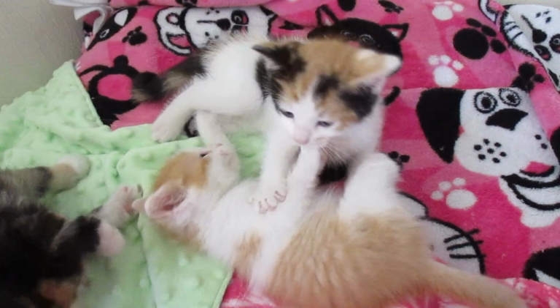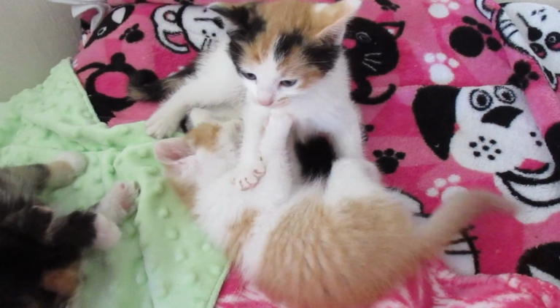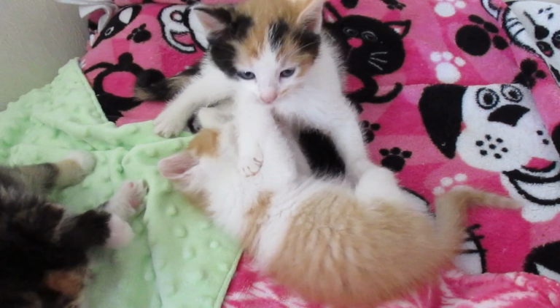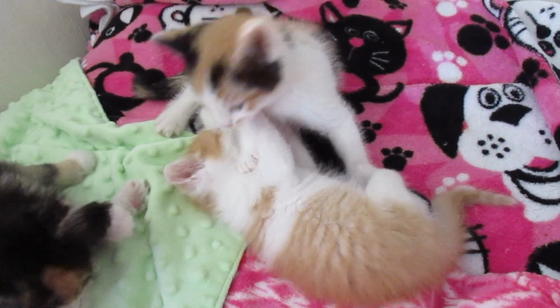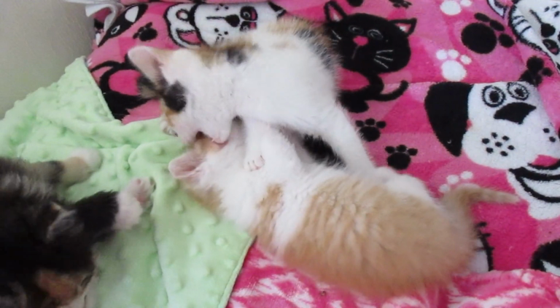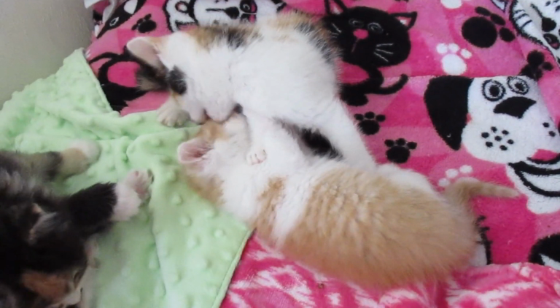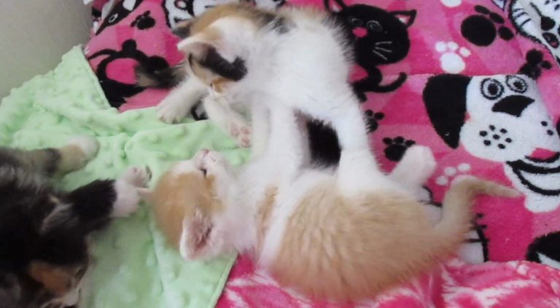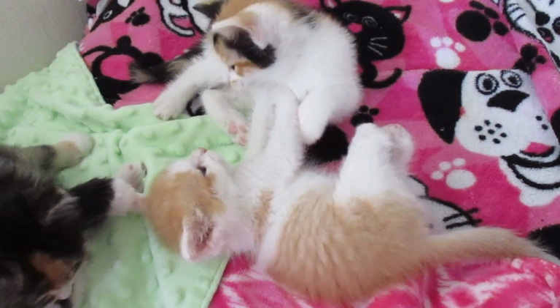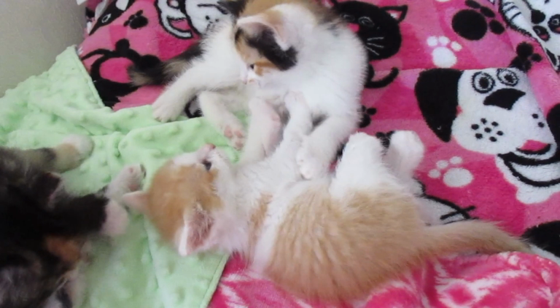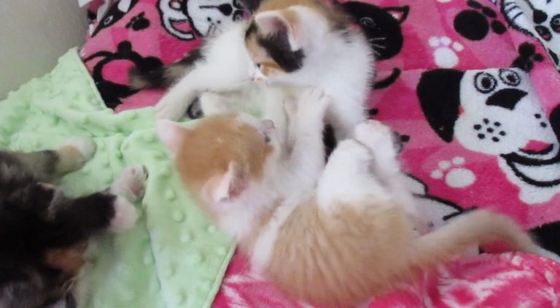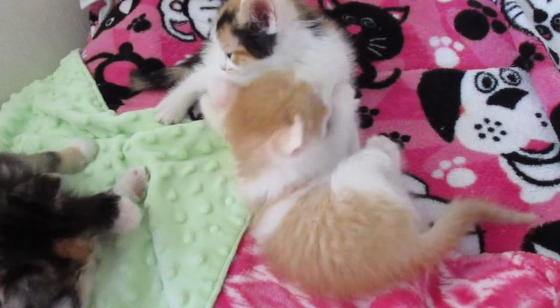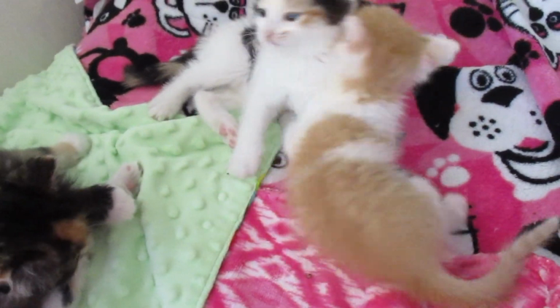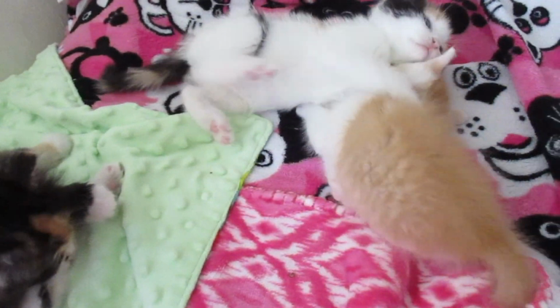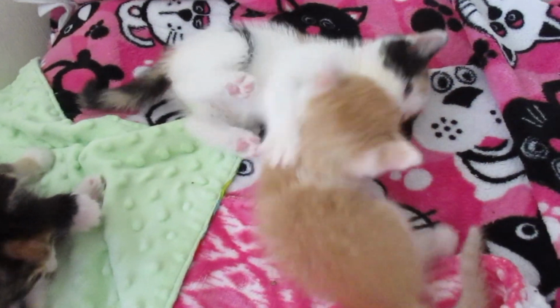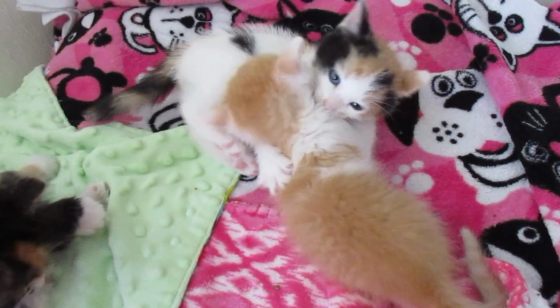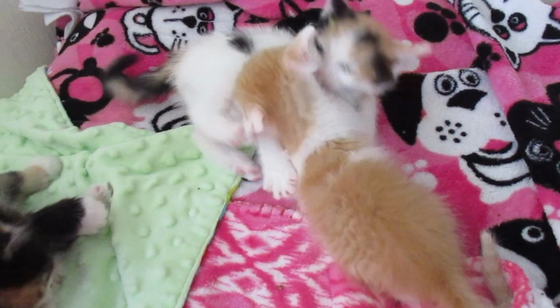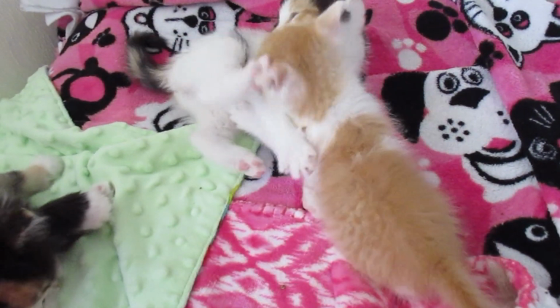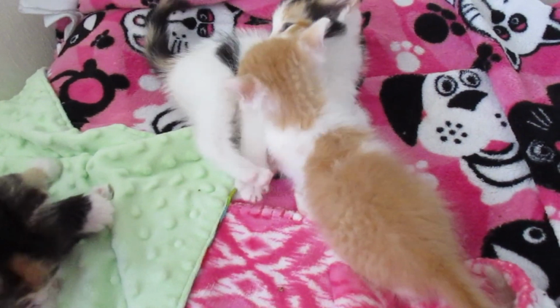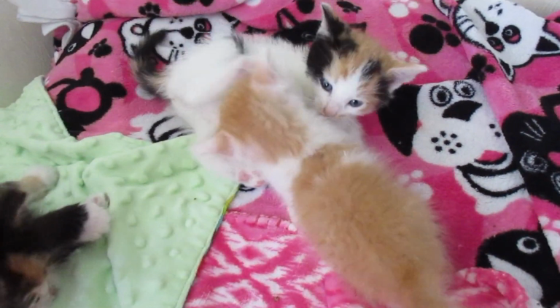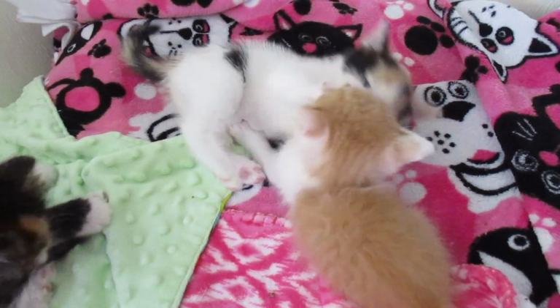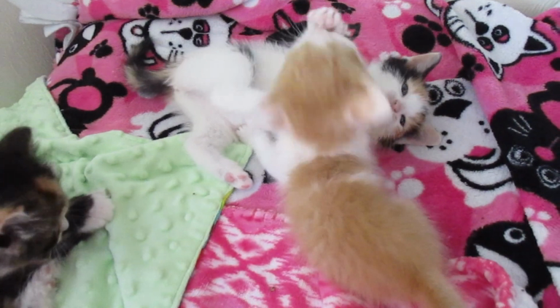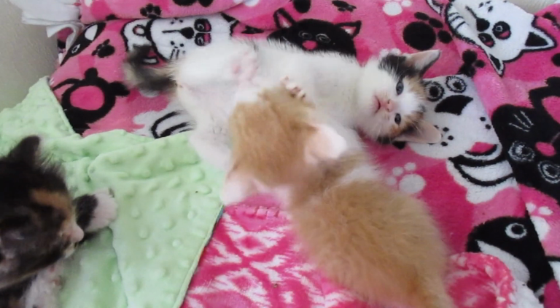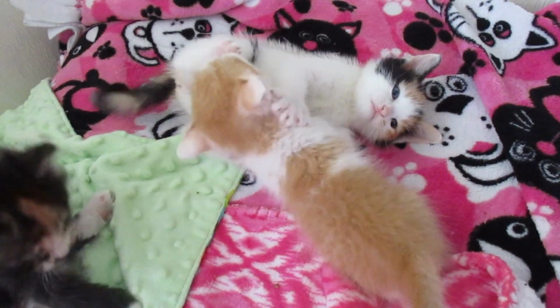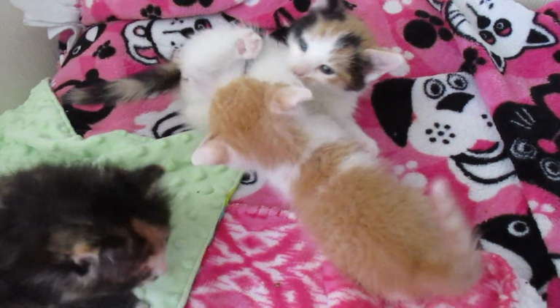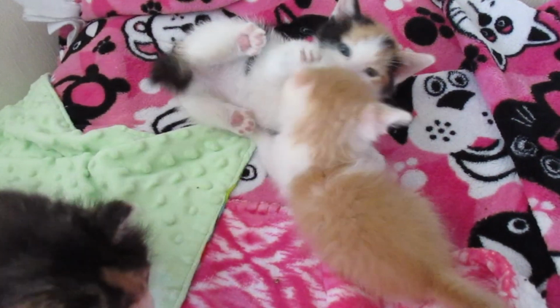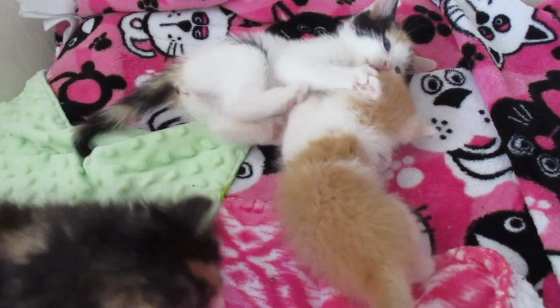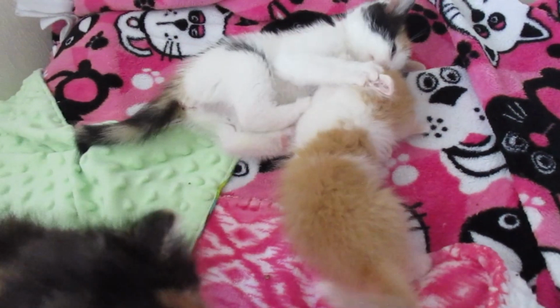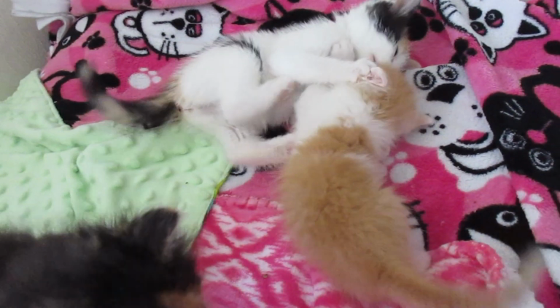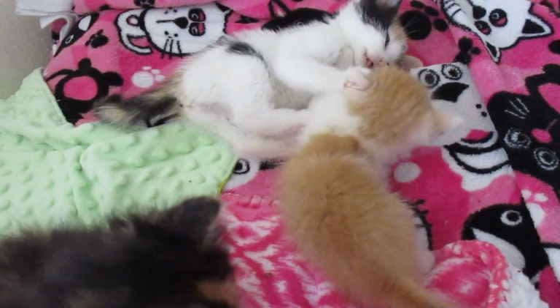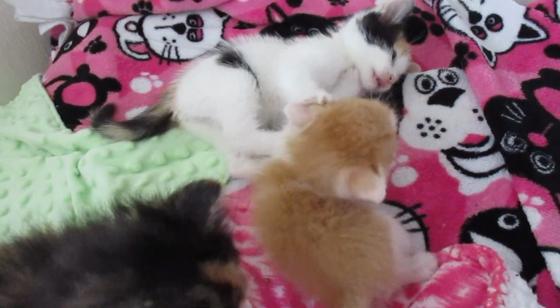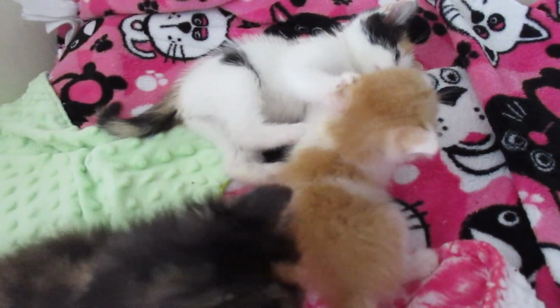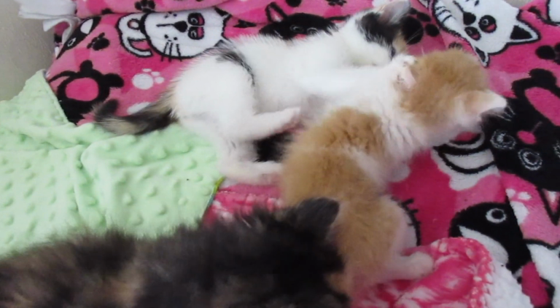One thing we've noticed about Wyatt is he likes to stay put. He'd just as soon stay in one place on his back and have his sisters and brother come on over and play with him. Easy peasy and not a lot of work.